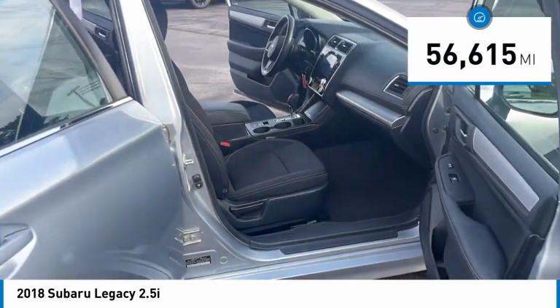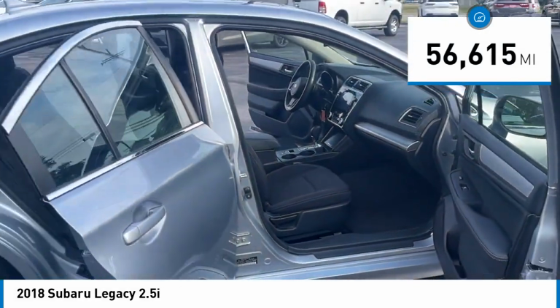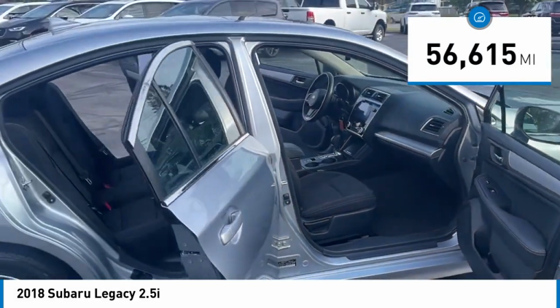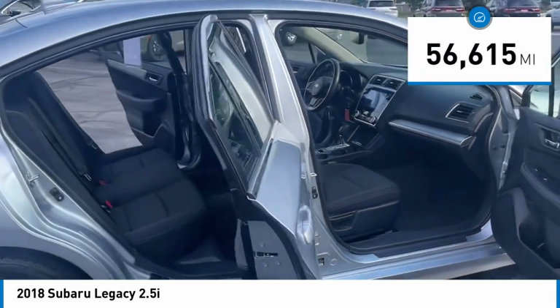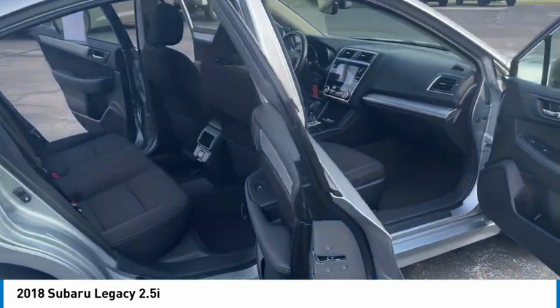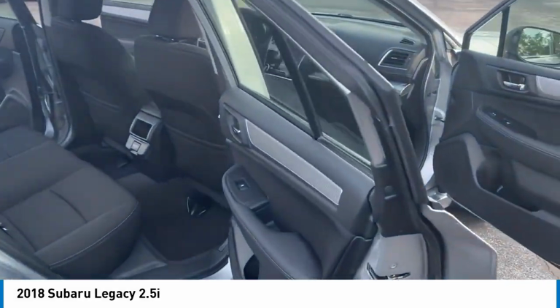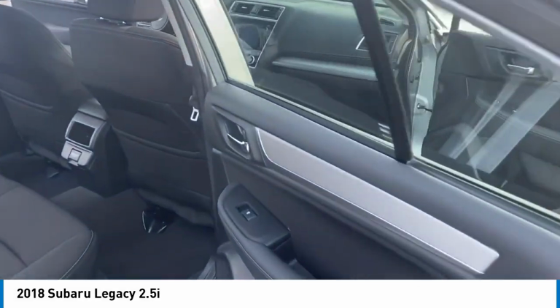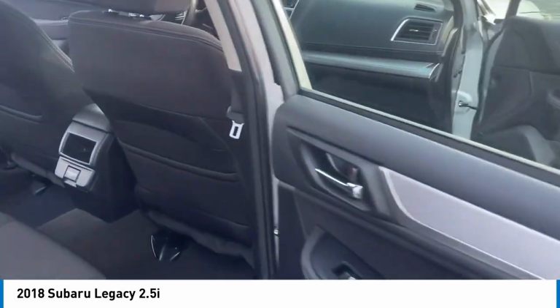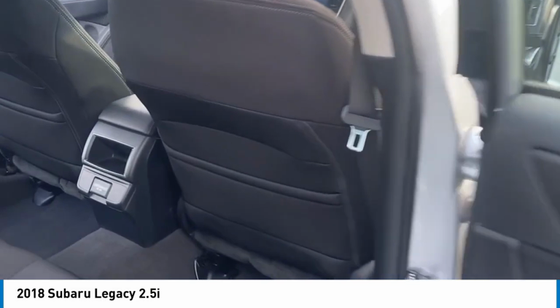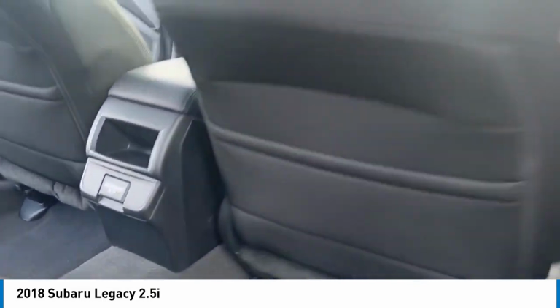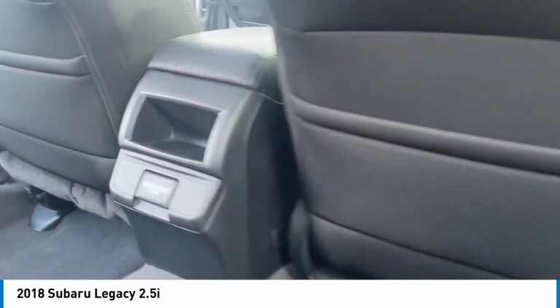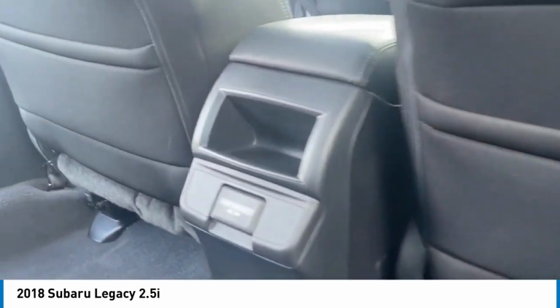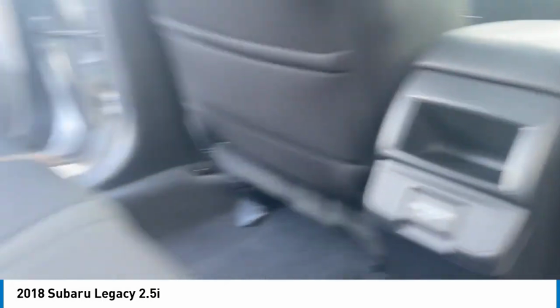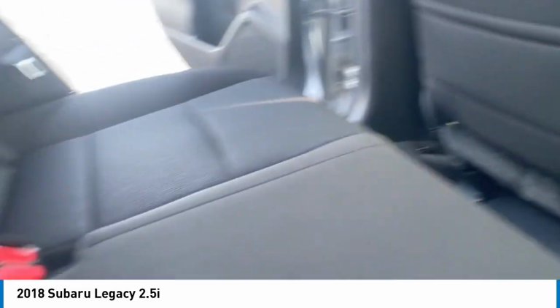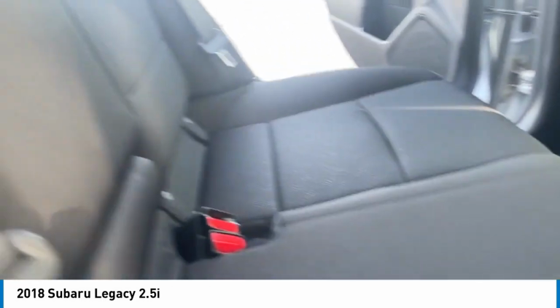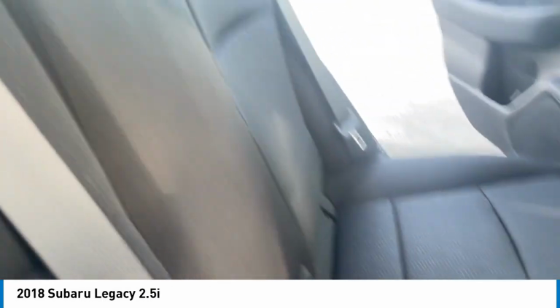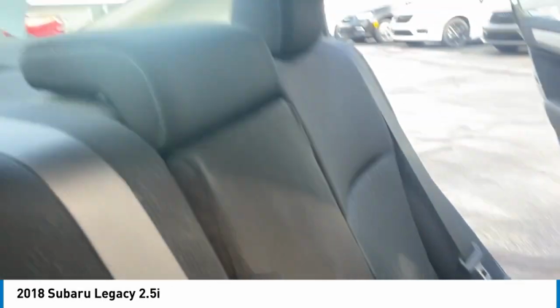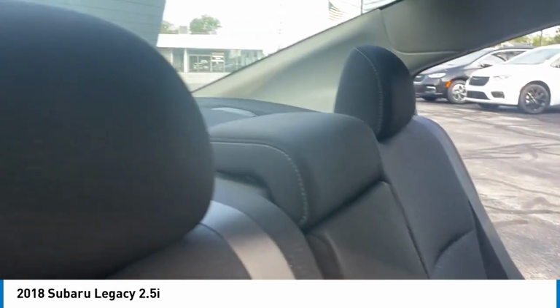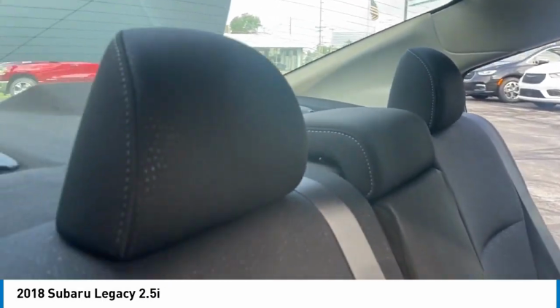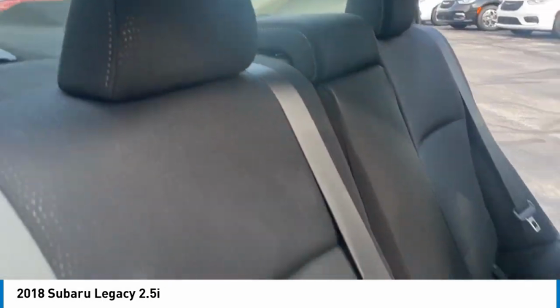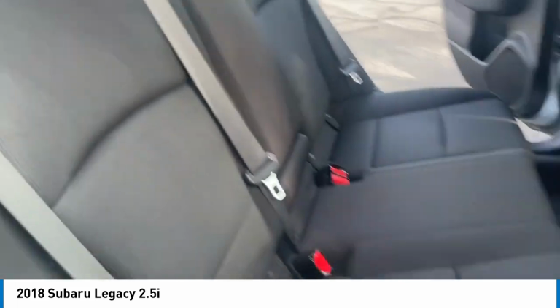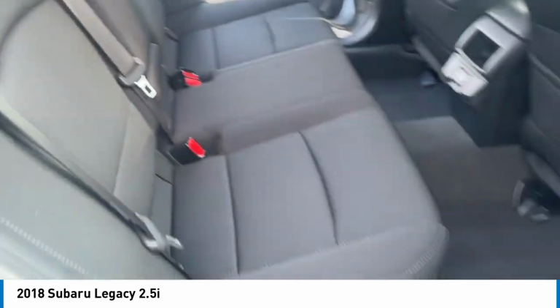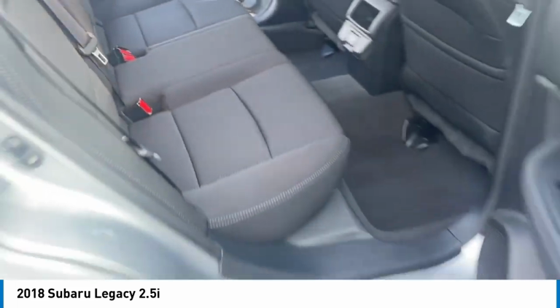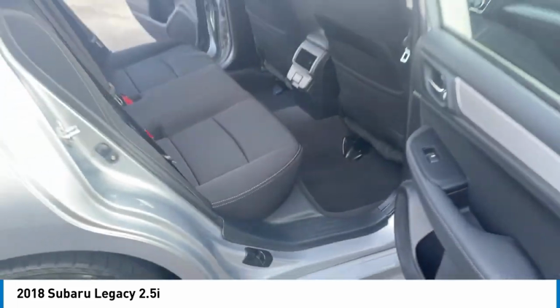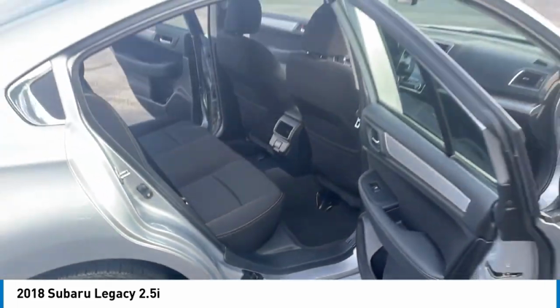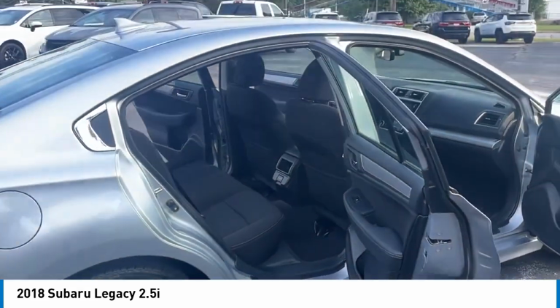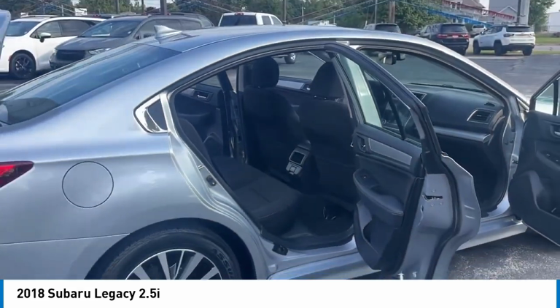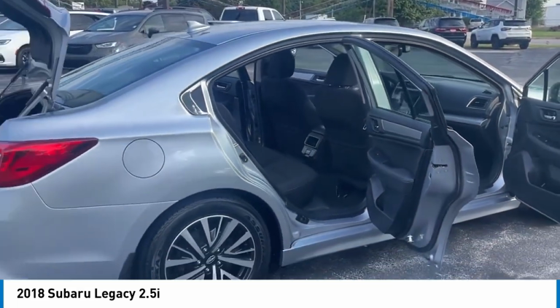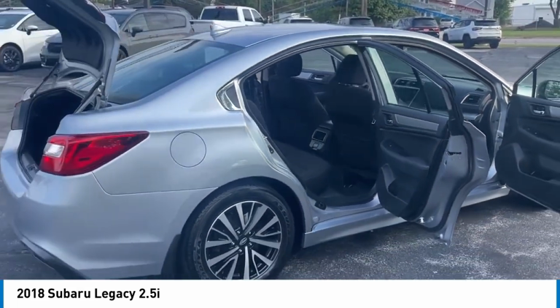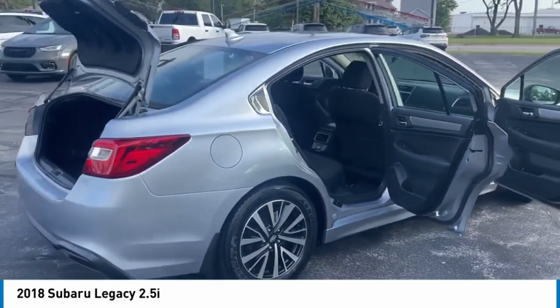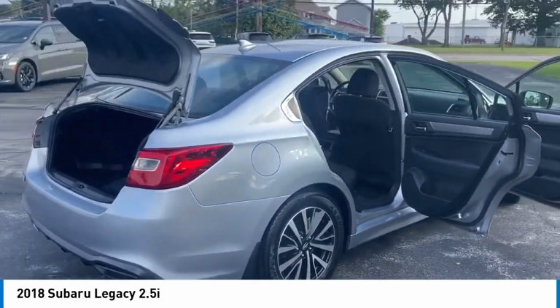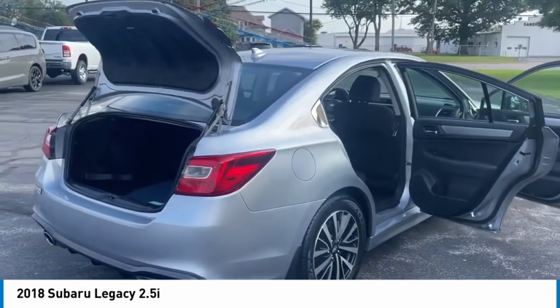Here are some of this vehicle's great options: electronic stability control, alloy wheels, brake assist, traction control, remote keyless entry, four-wheel disc brakes, speed control, splash guards, rear window defroster.